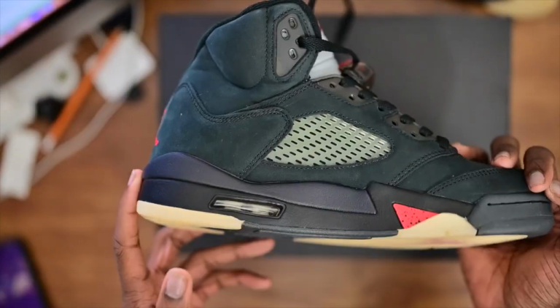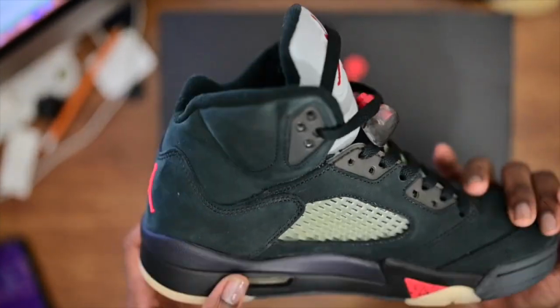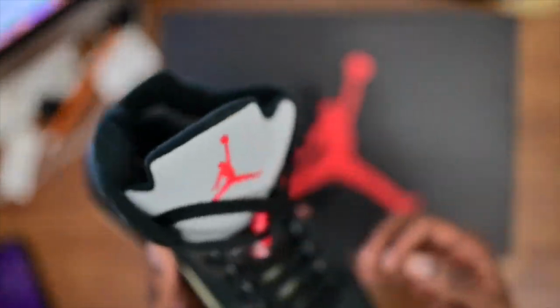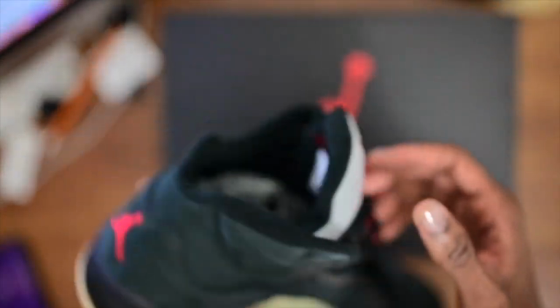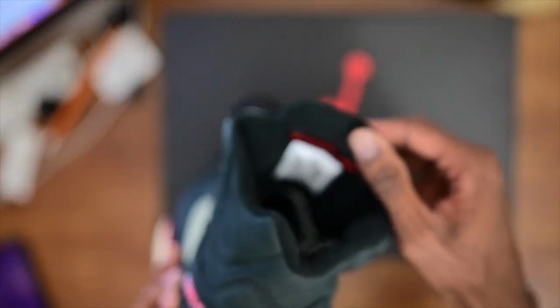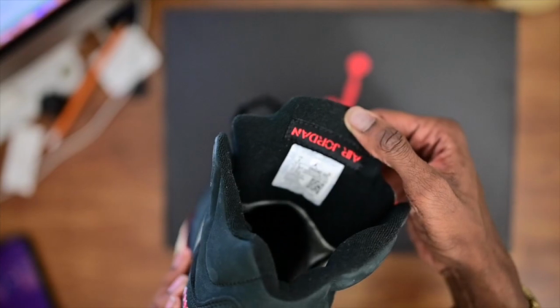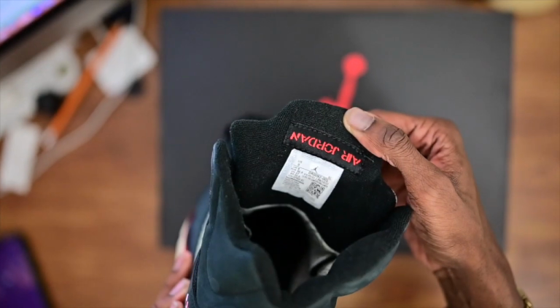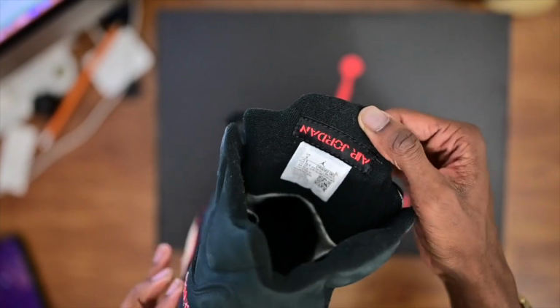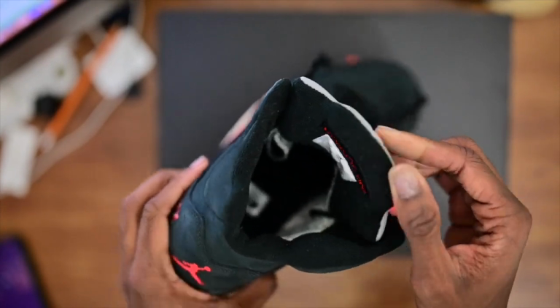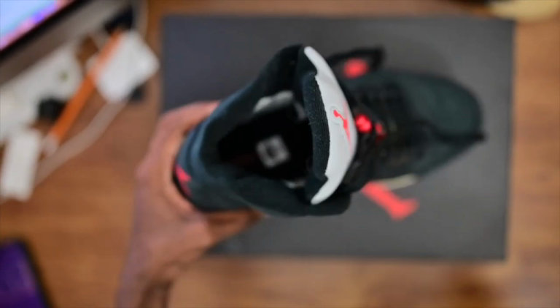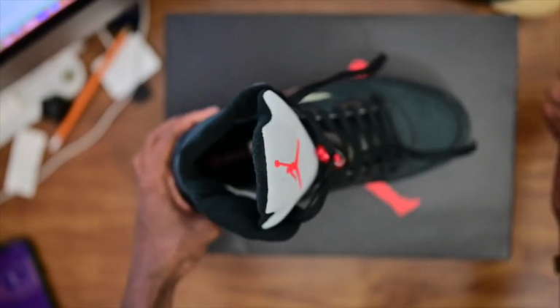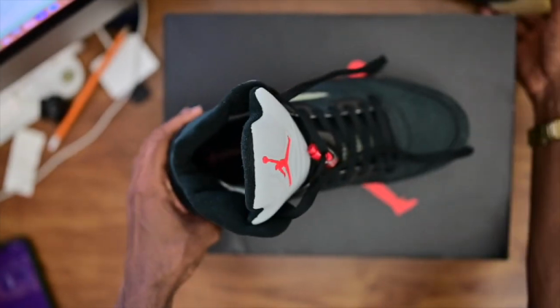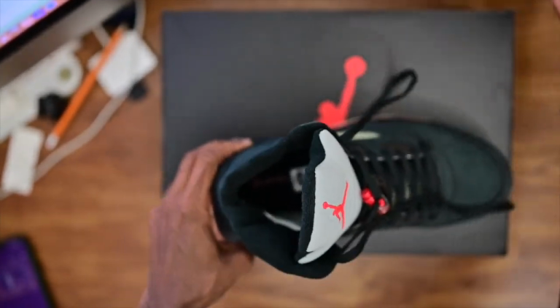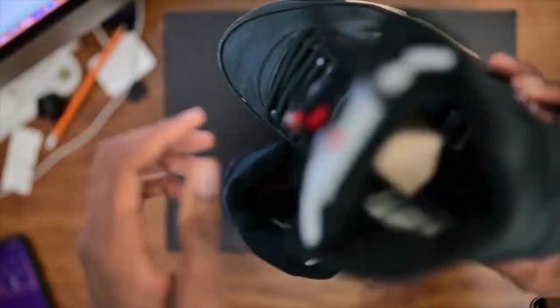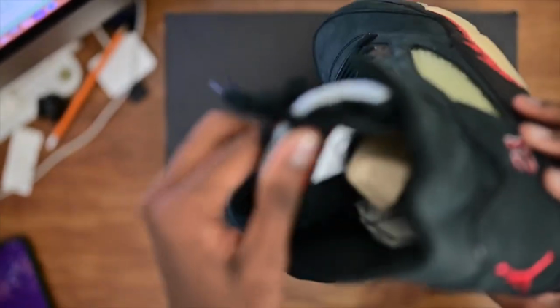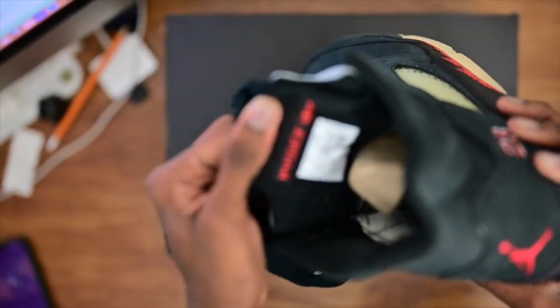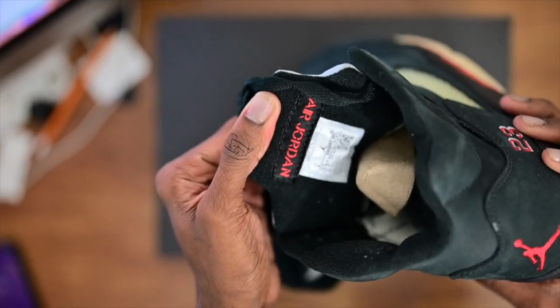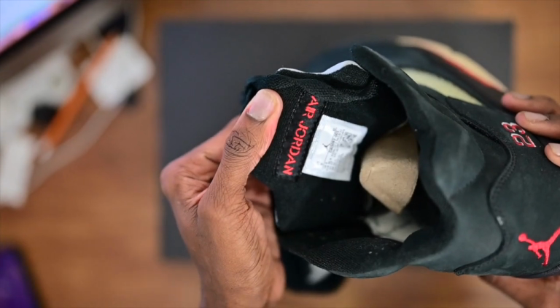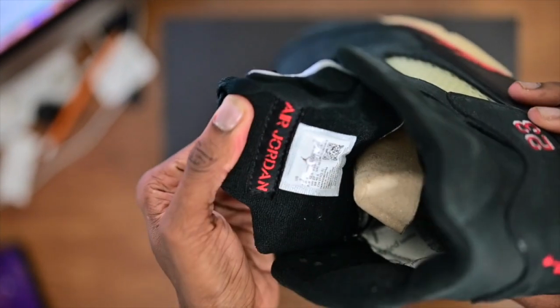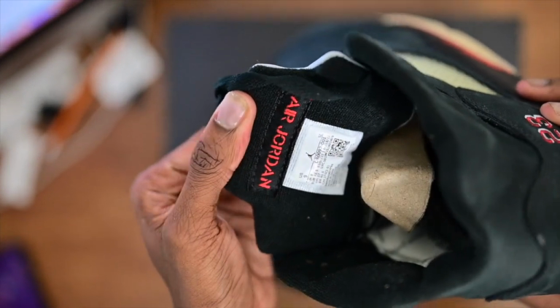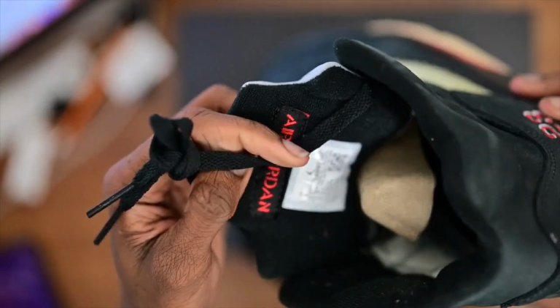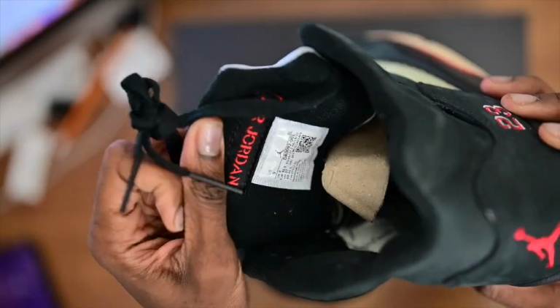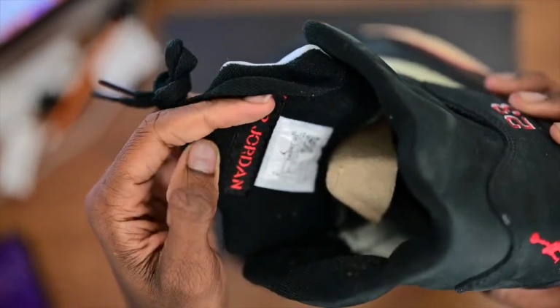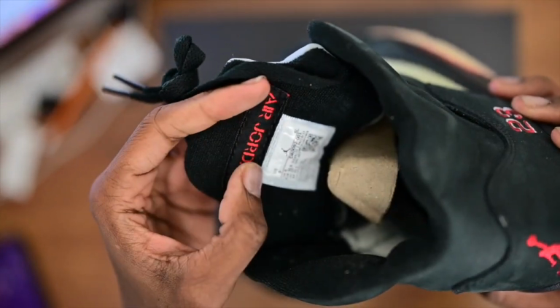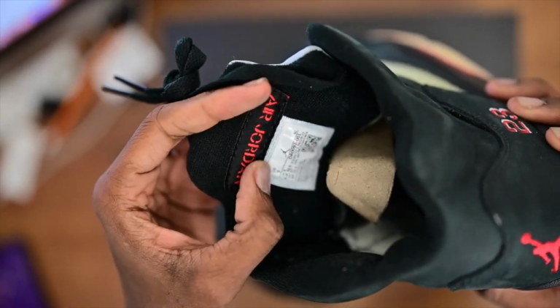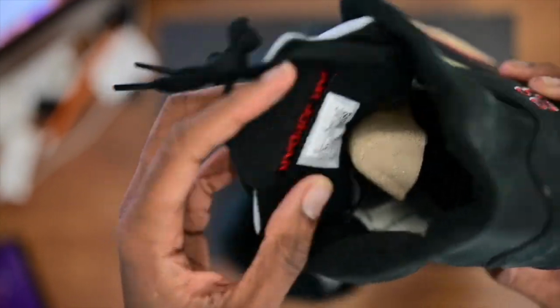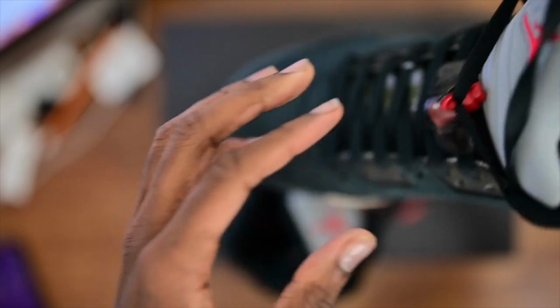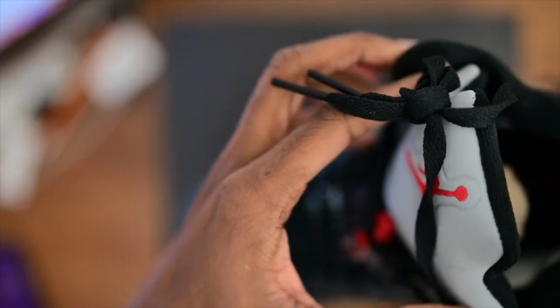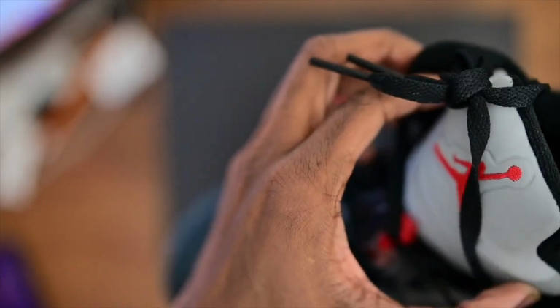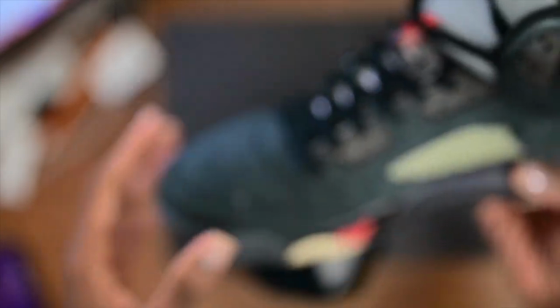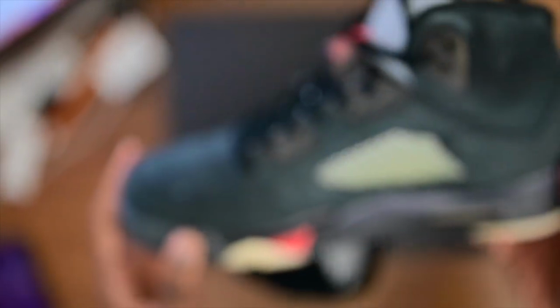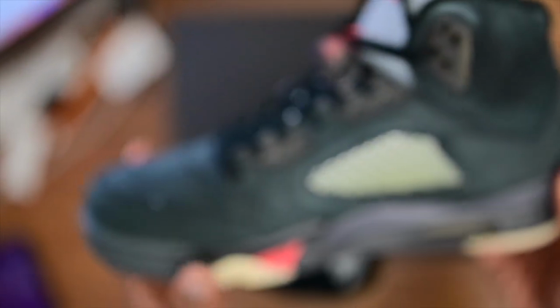The Jordan logo looks good on the inside — upside-down Air, I believe that's on both shoes. Yep. And even if you look at the tag, it says size nine — it doesn't say women. Even on the box it just says size nine.